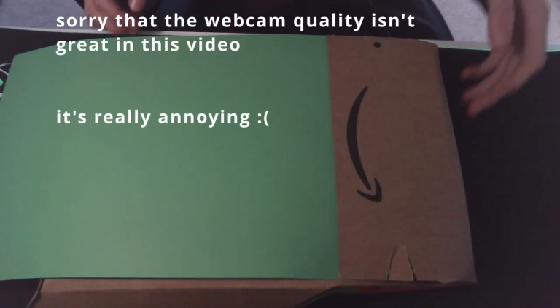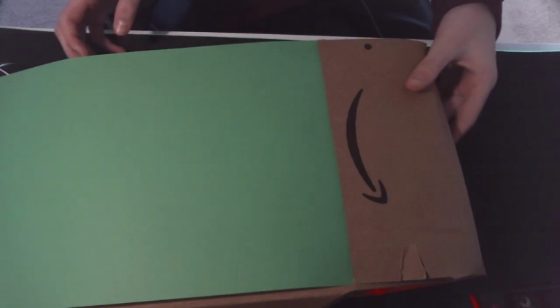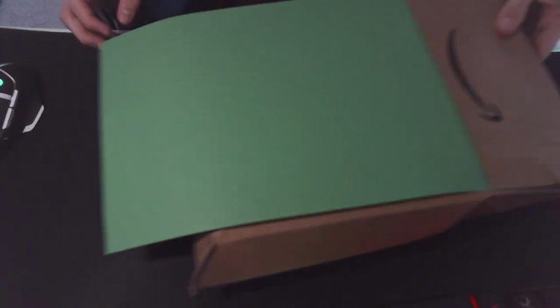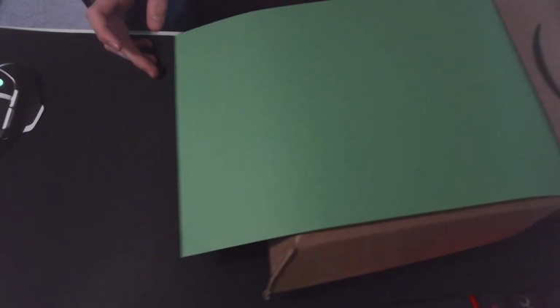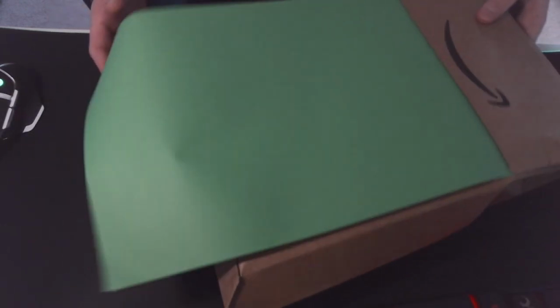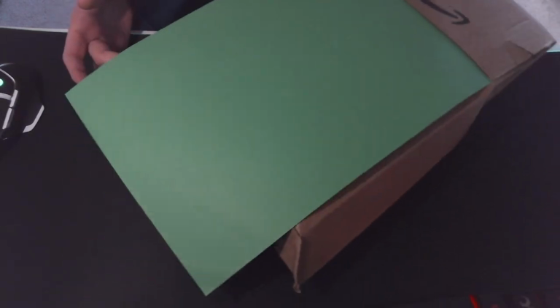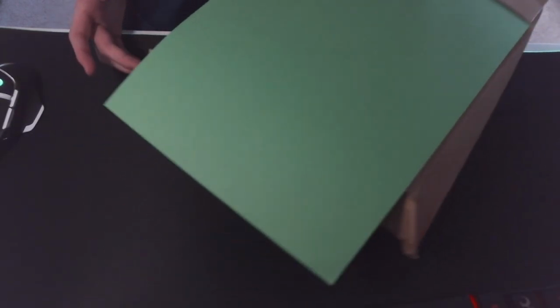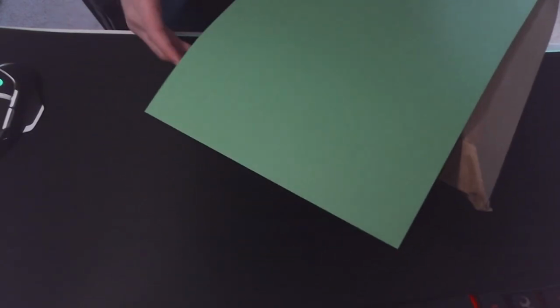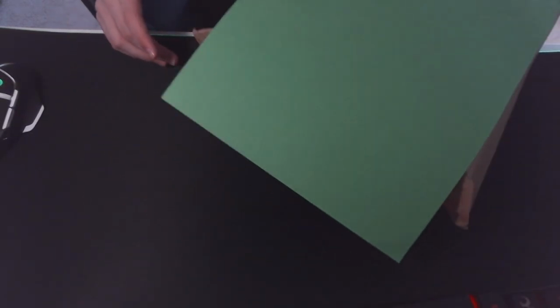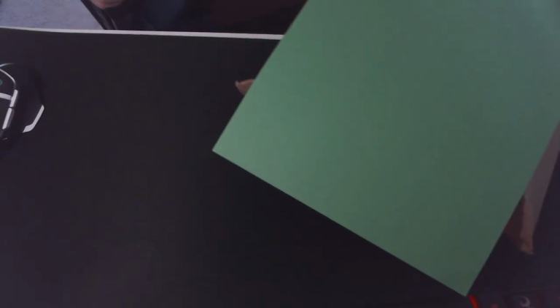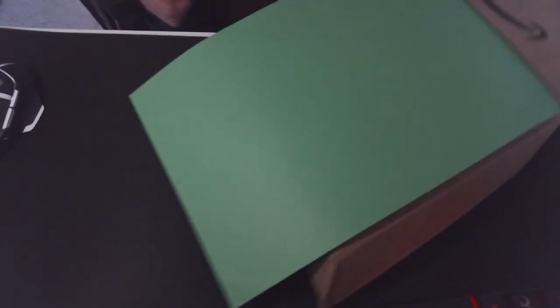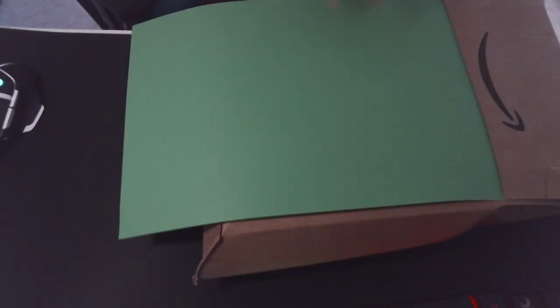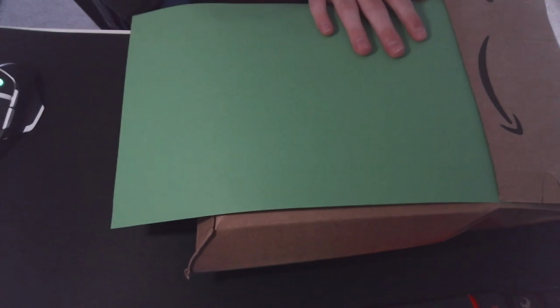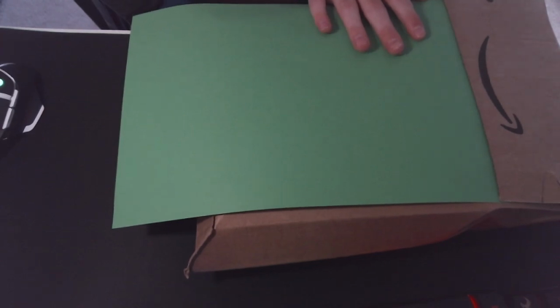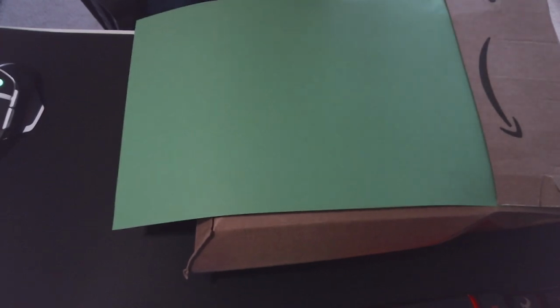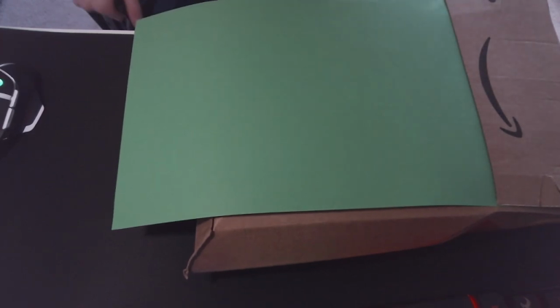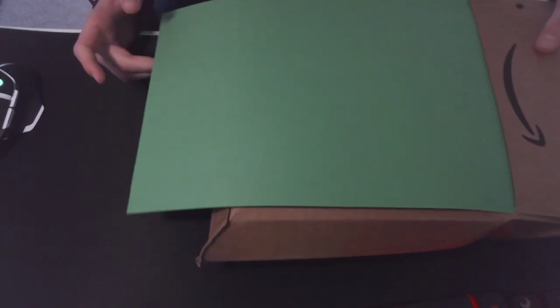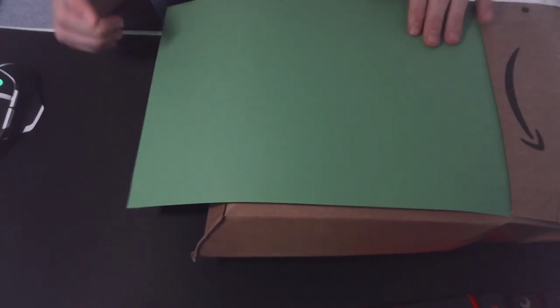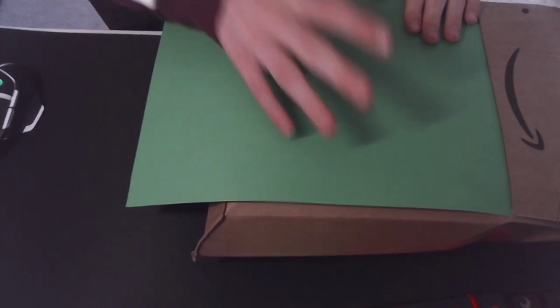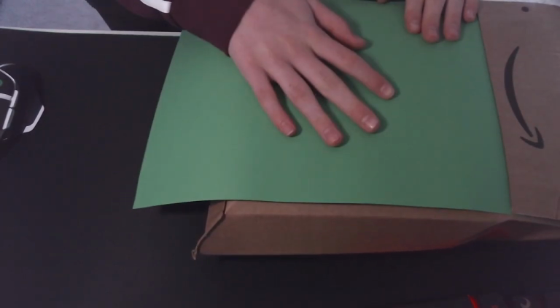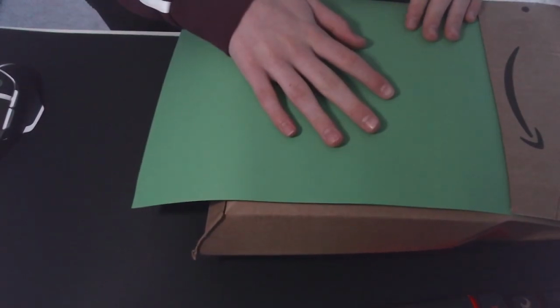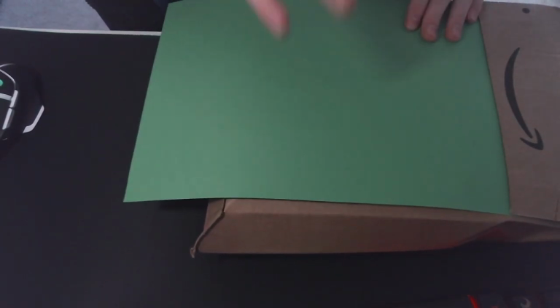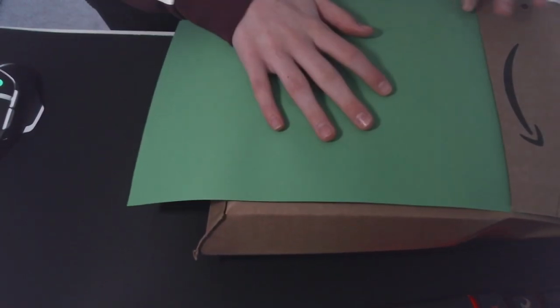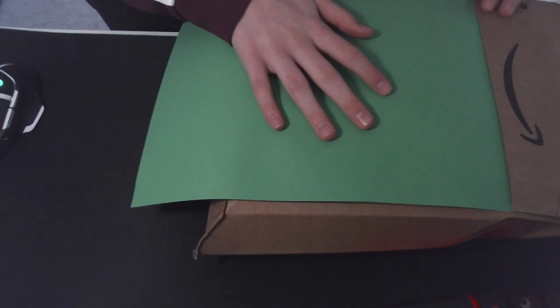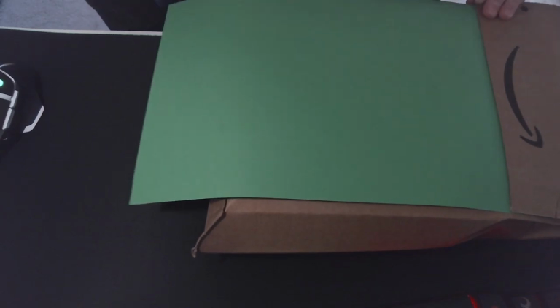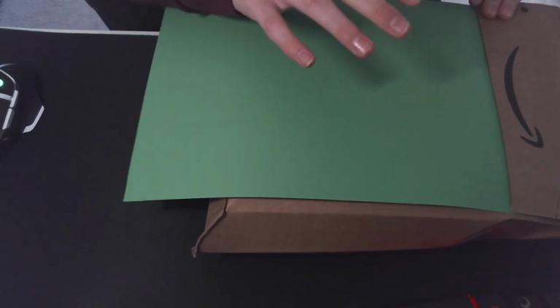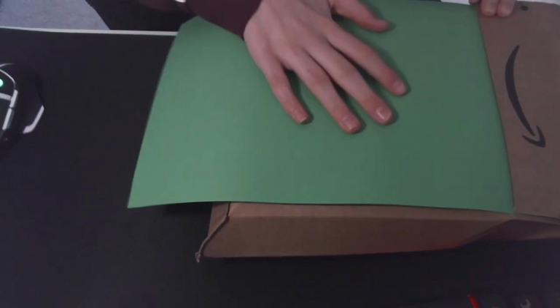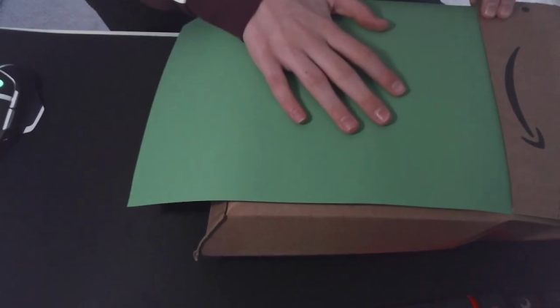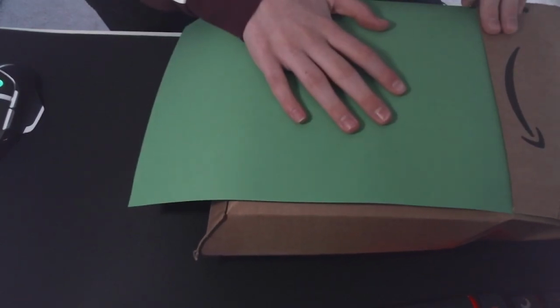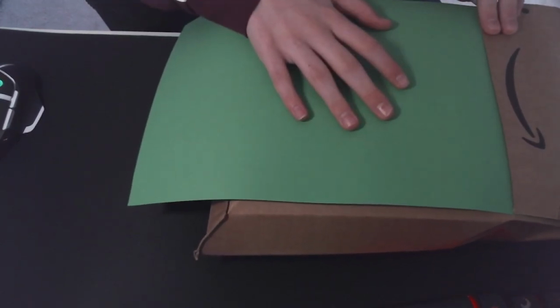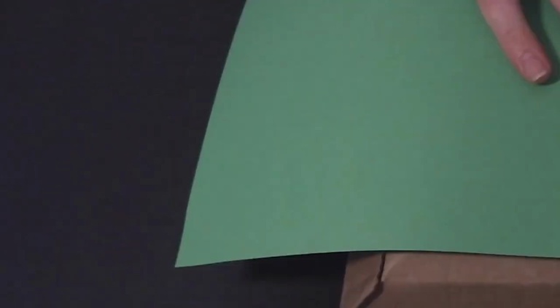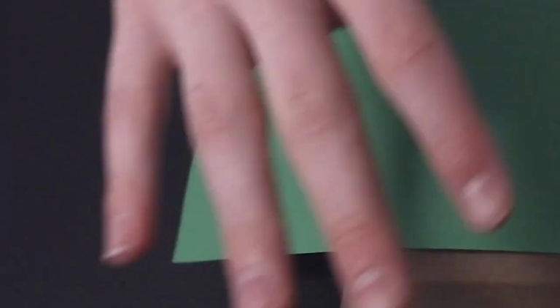I have to slide this across my desk every time I want to open something. Here is the Amazon box and I've got a piece of paper here because I feel like there's details on there and I can't be bothered to edit that out.